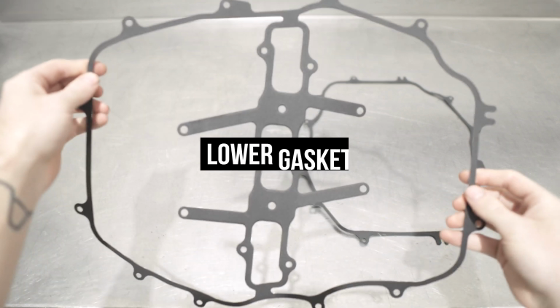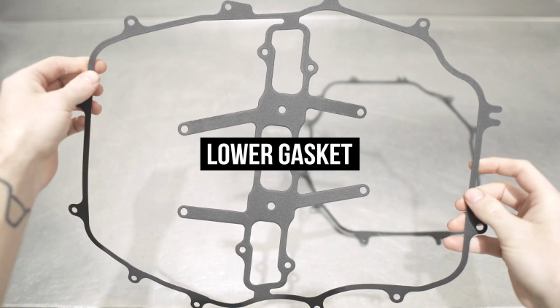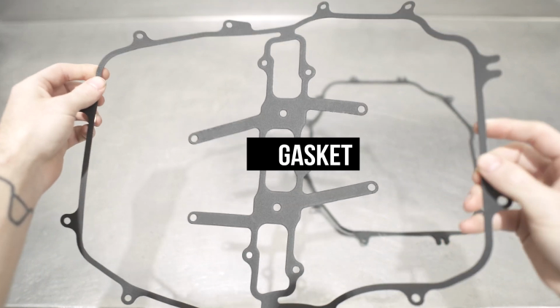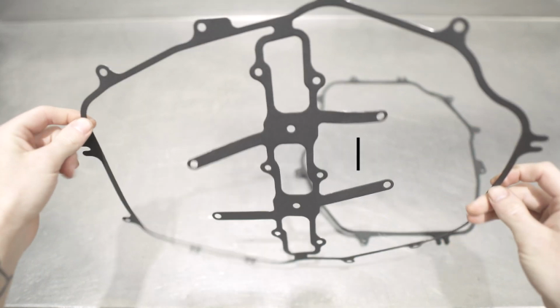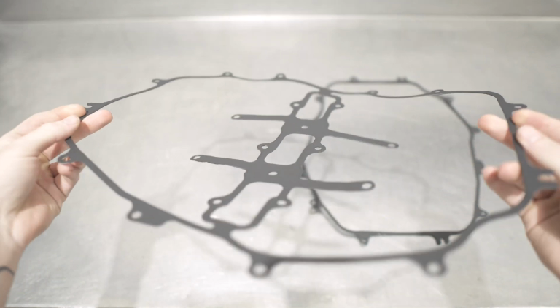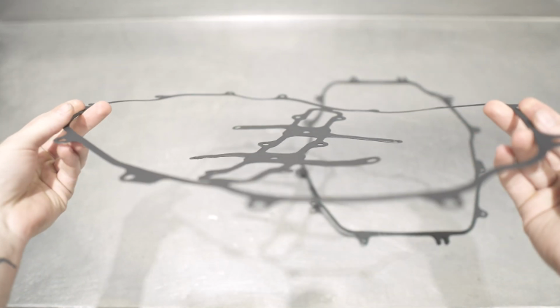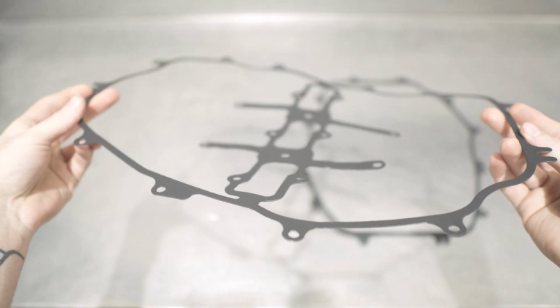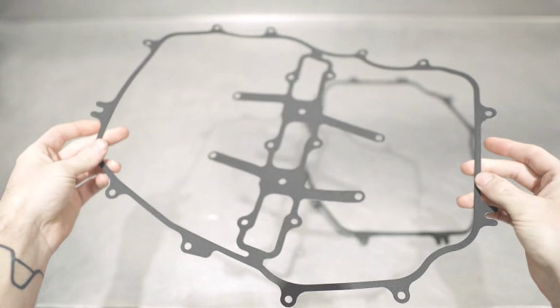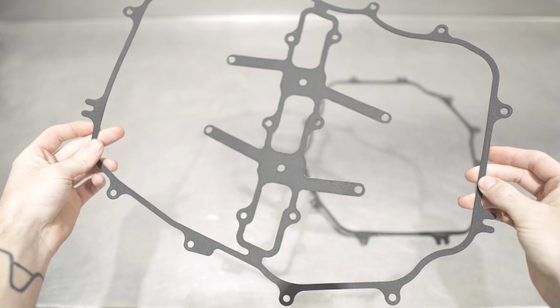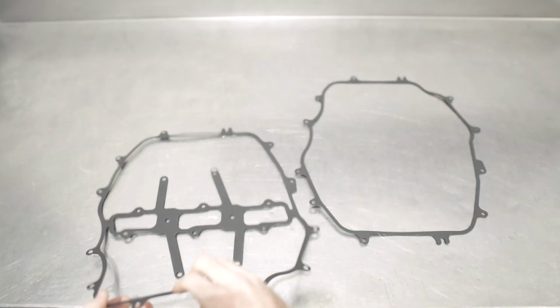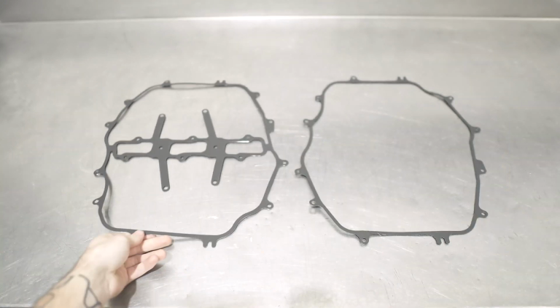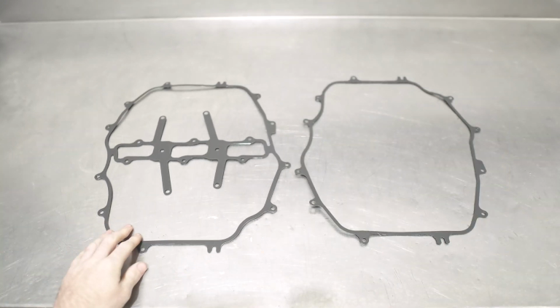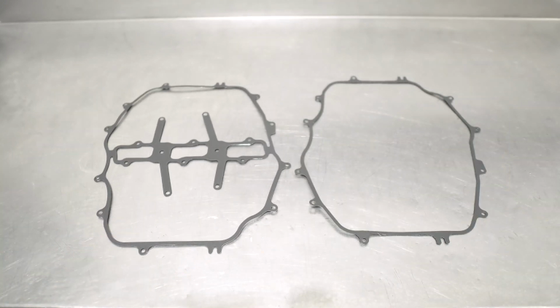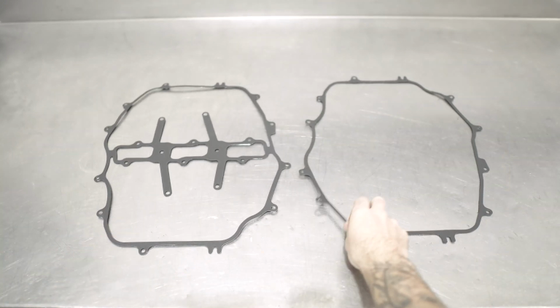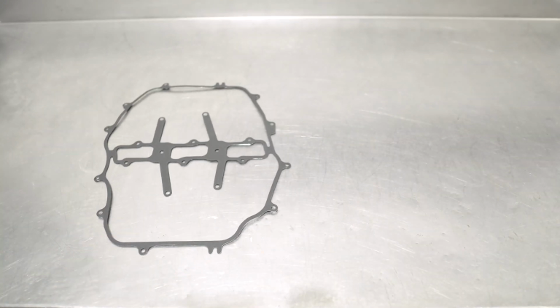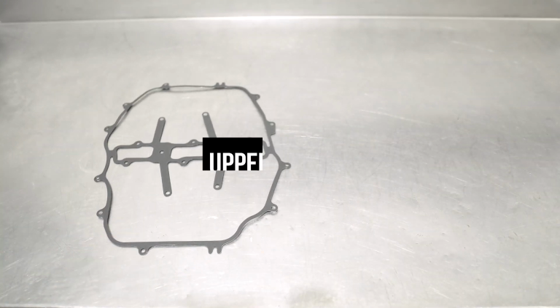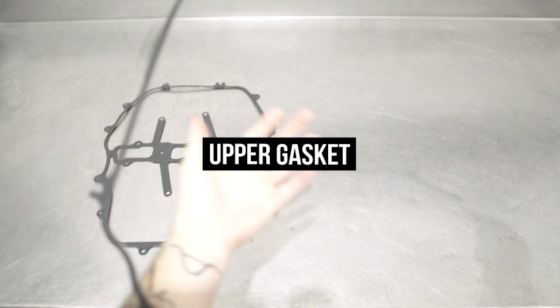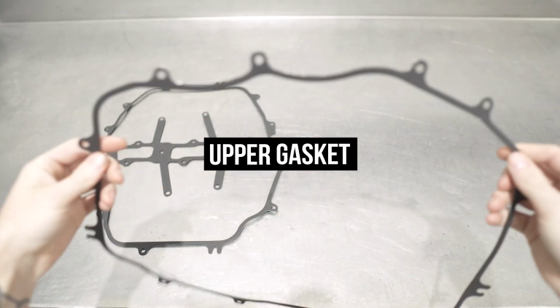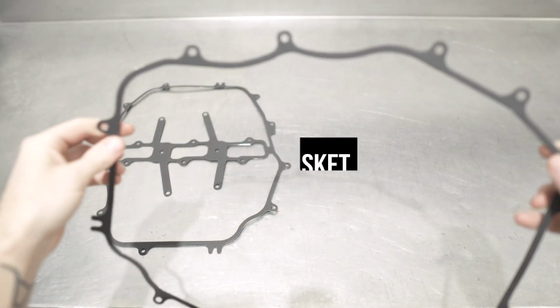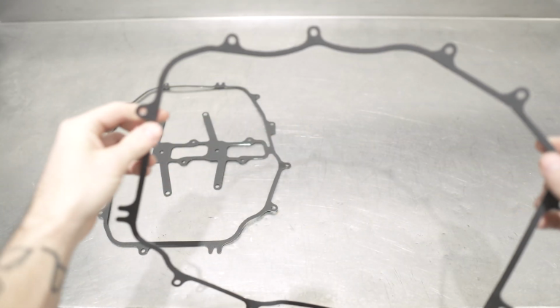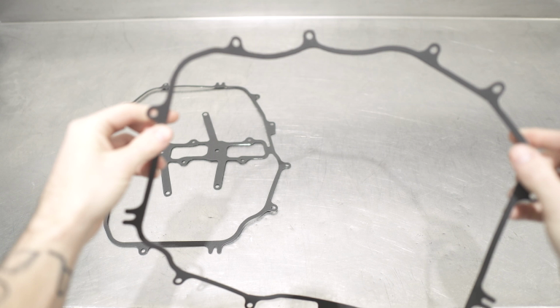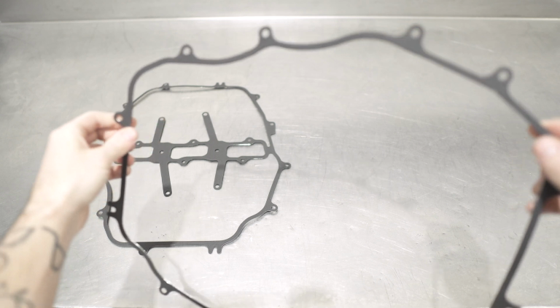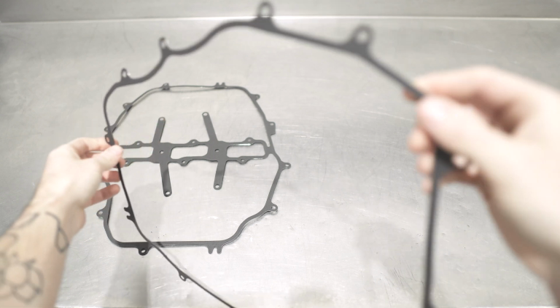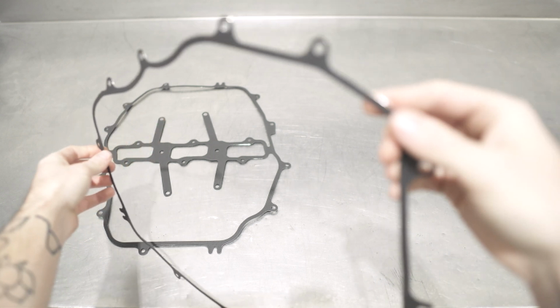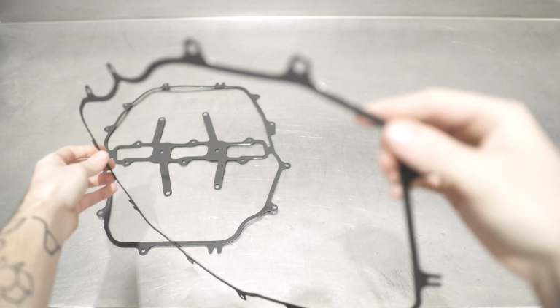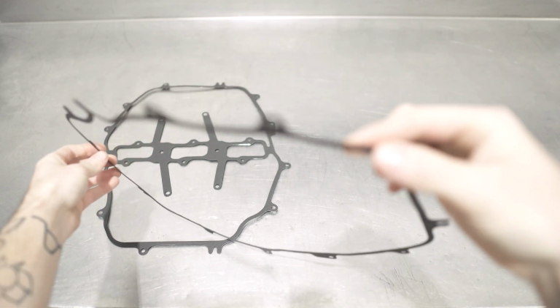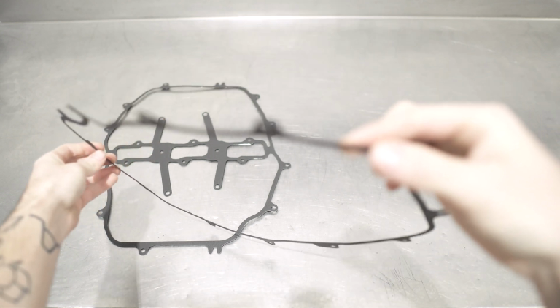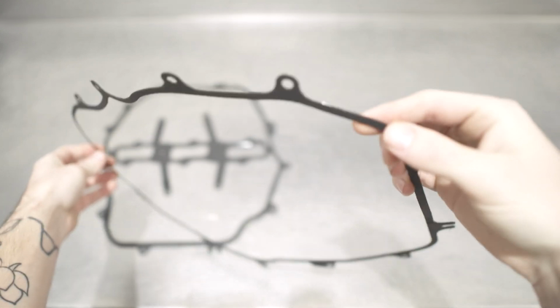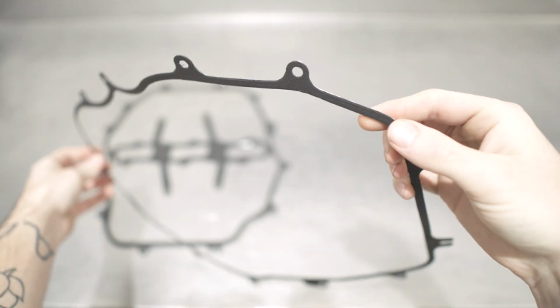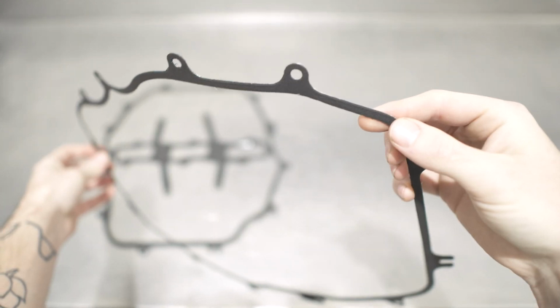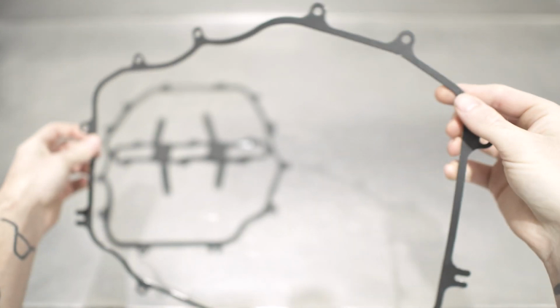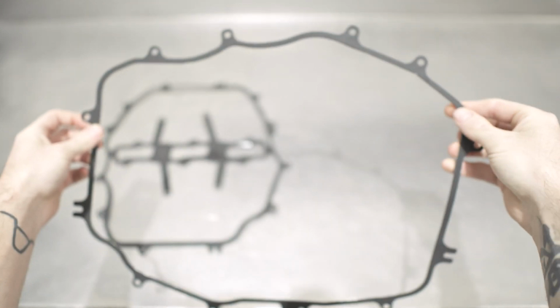Up first is the lower gasket, meaning the one that goes on the bottom, hence the clever name. Next up is the upper gasket that goes on top with yet another dialed-in naming convention. And that's it, that's all for the gaskets.